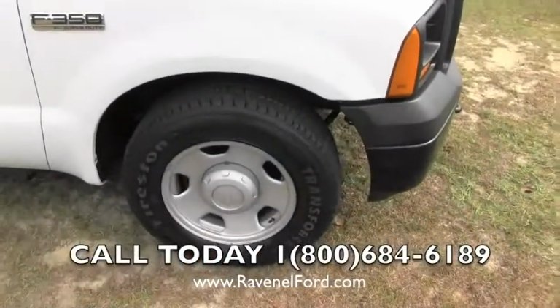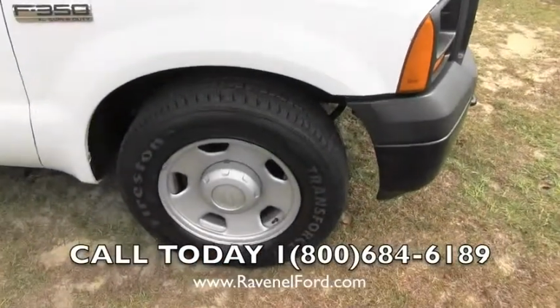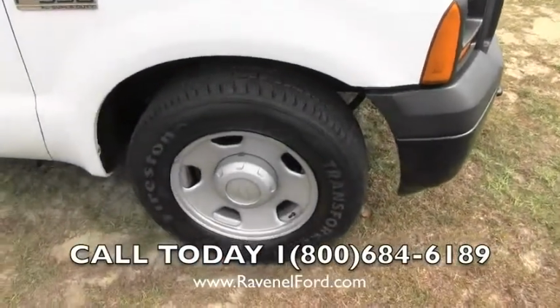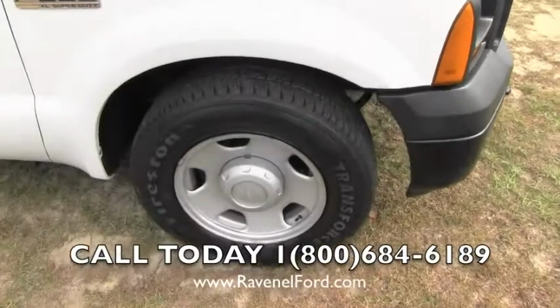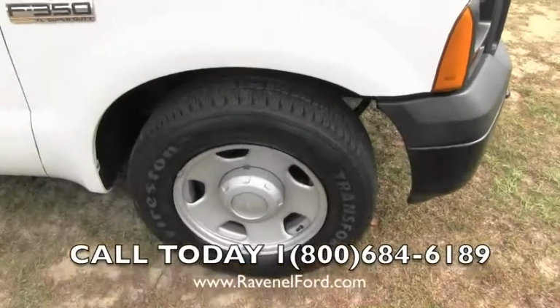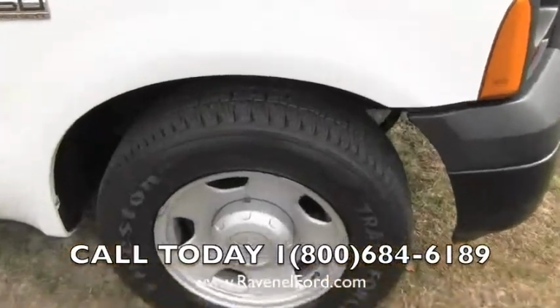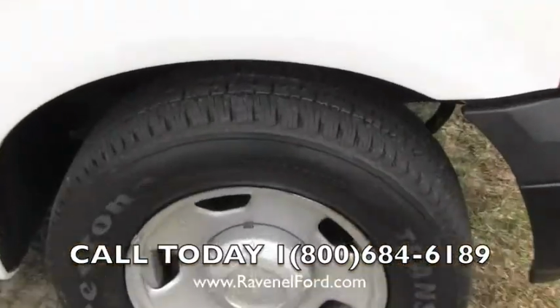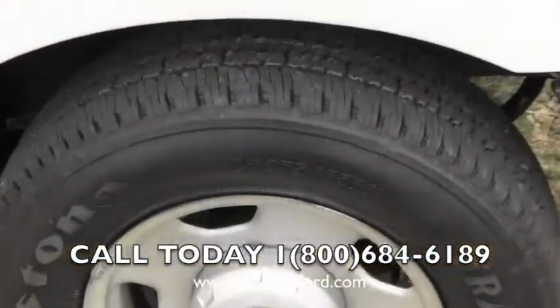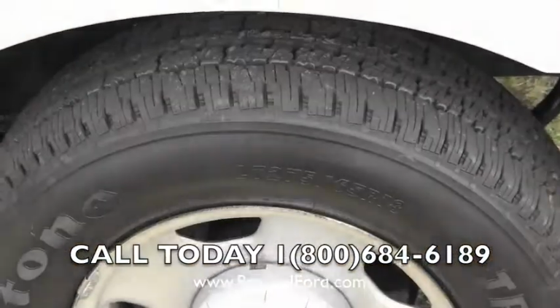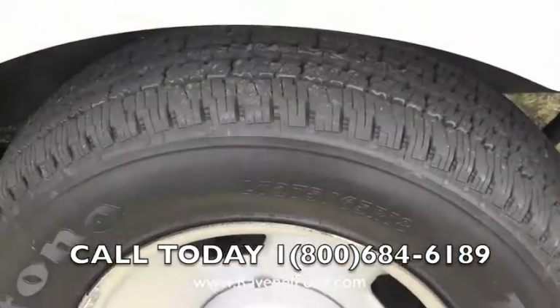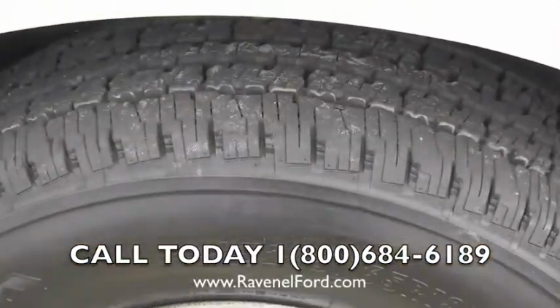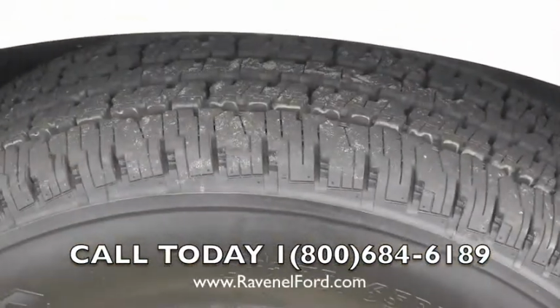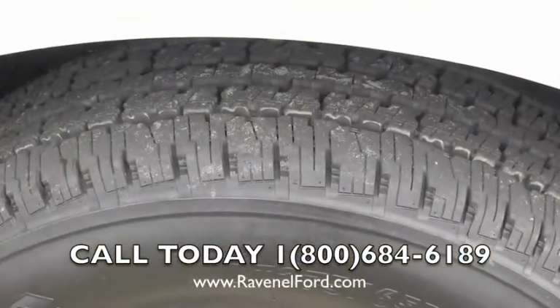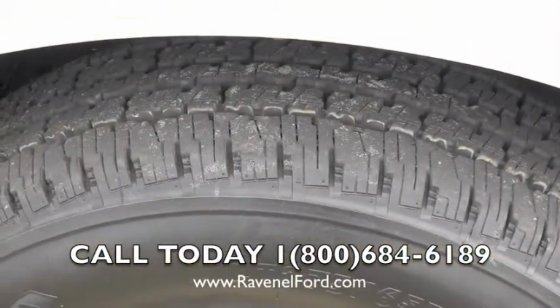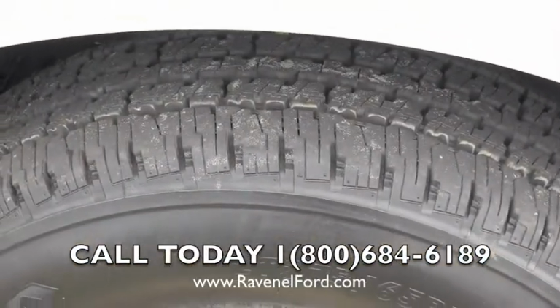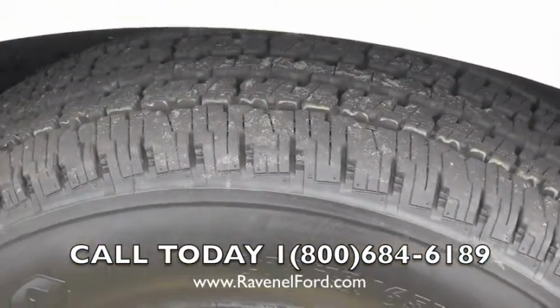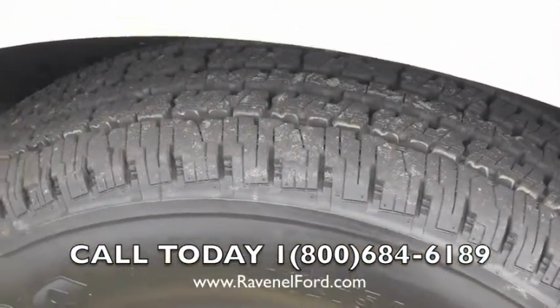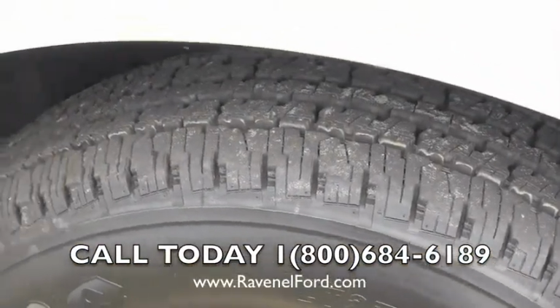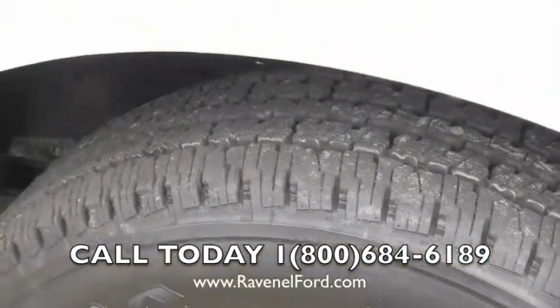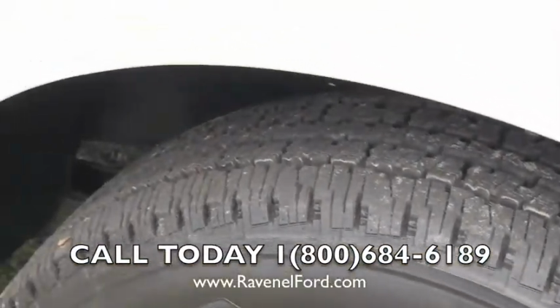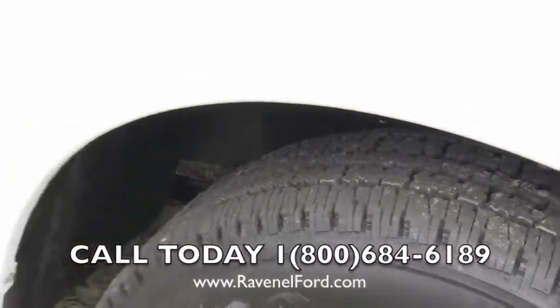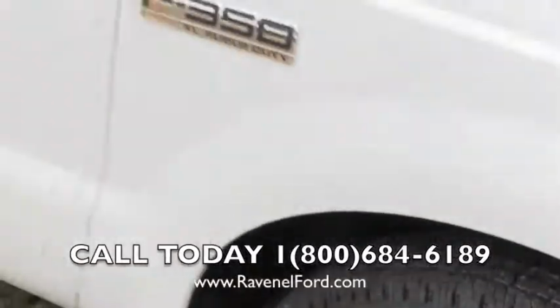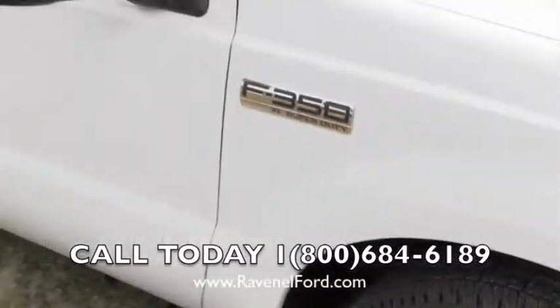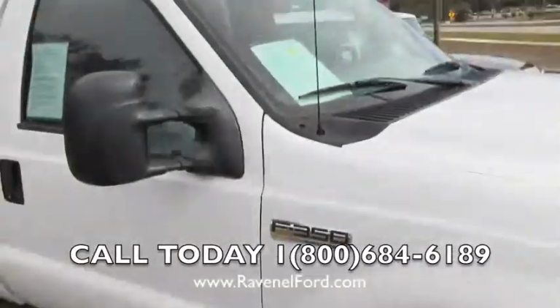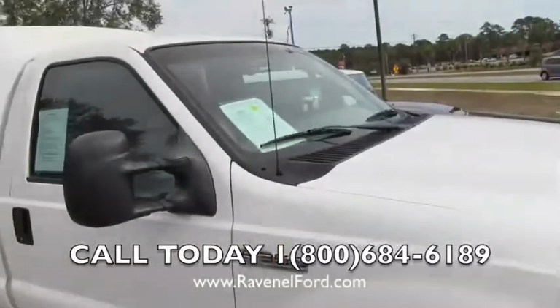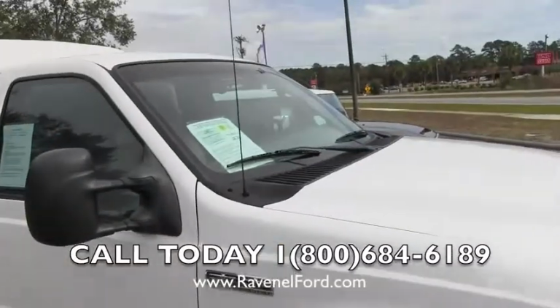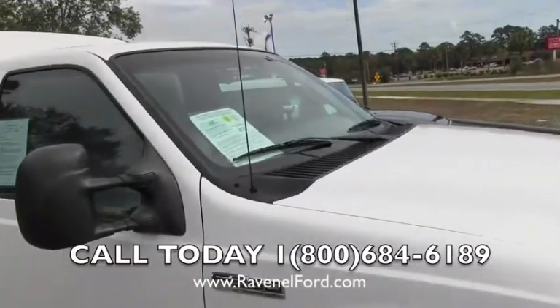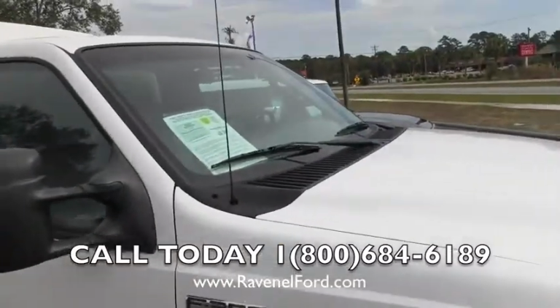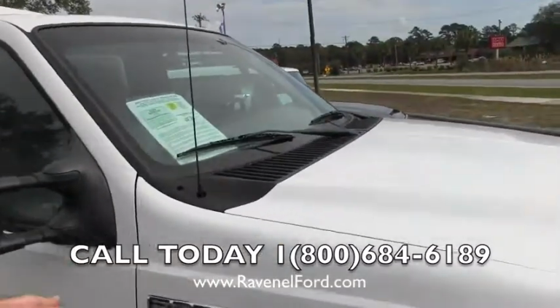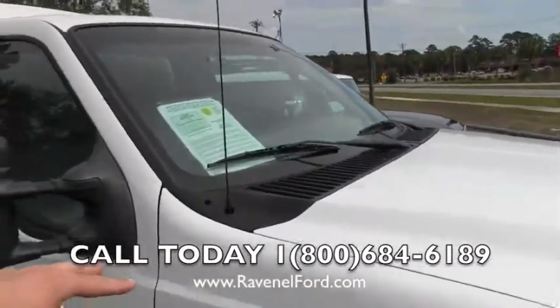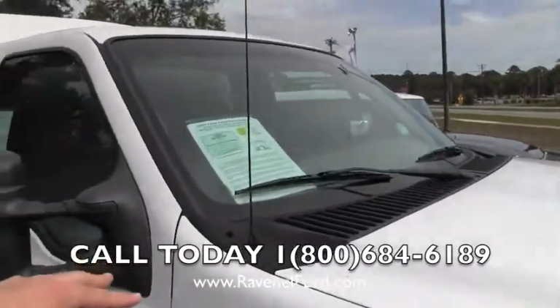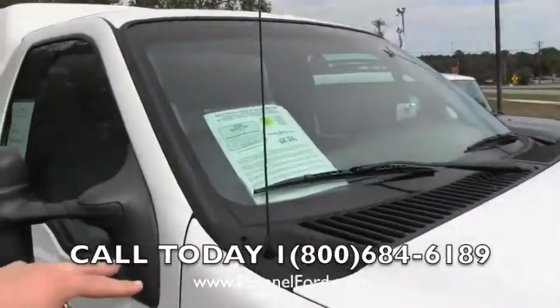Firestone tires, brand spanking new all the way around — look at those treads, looking really good. Brand new tires all the way around this truck. Let's go ahead and take a look at the window sticker.